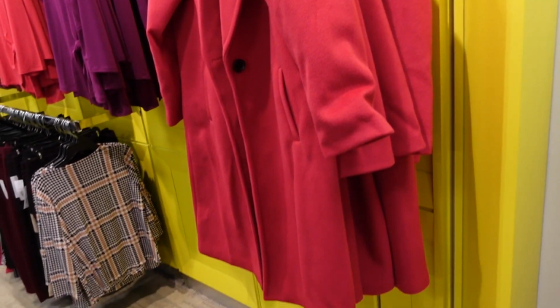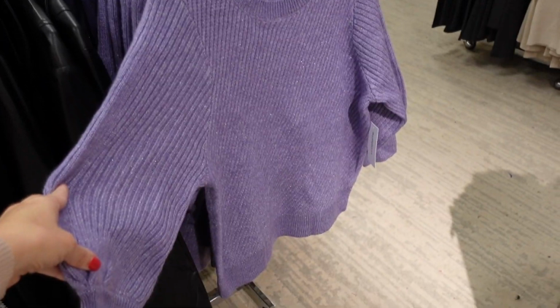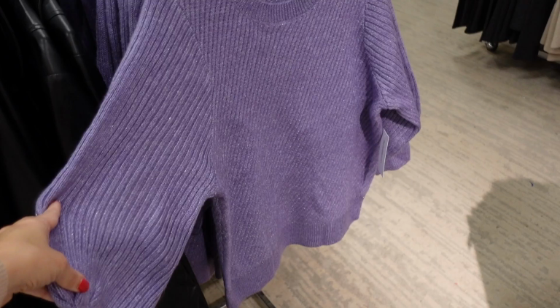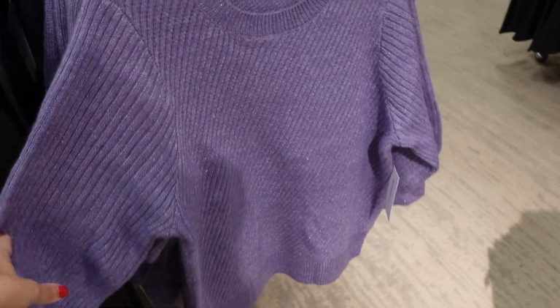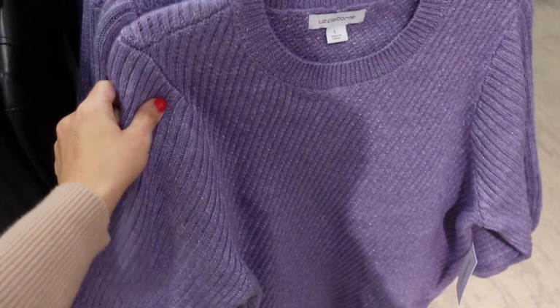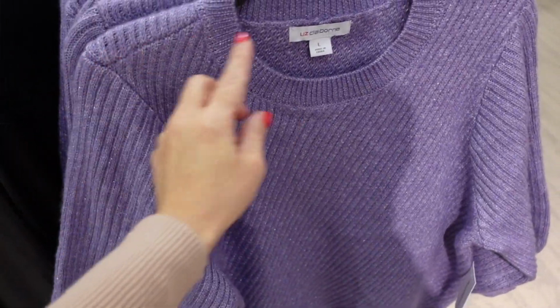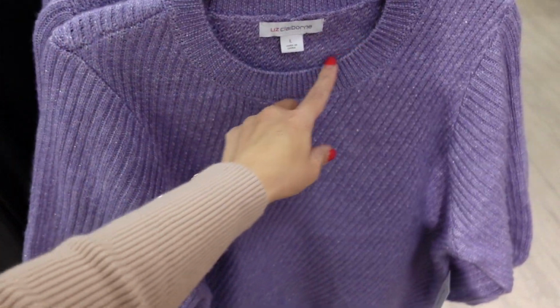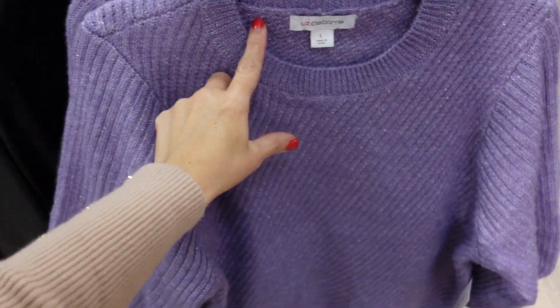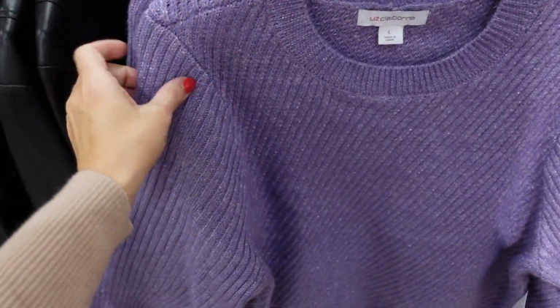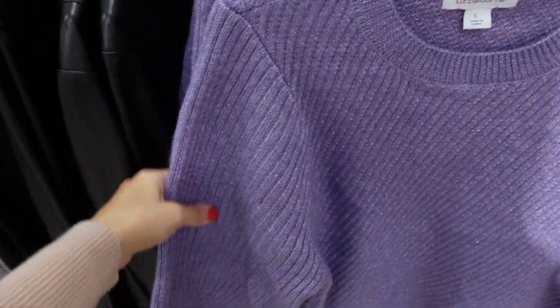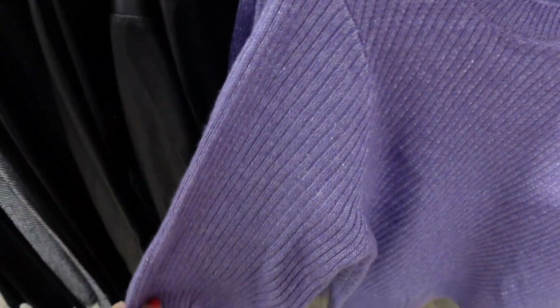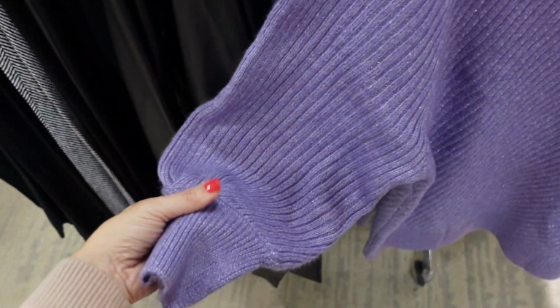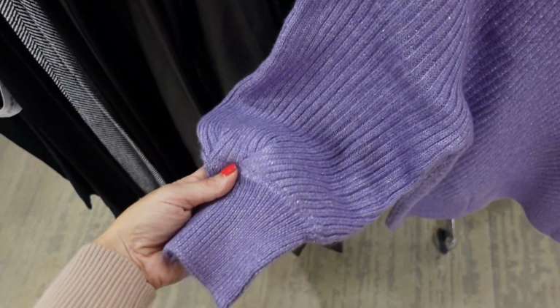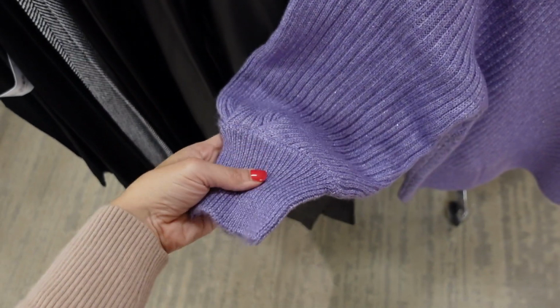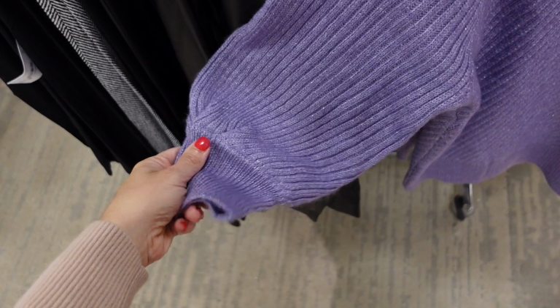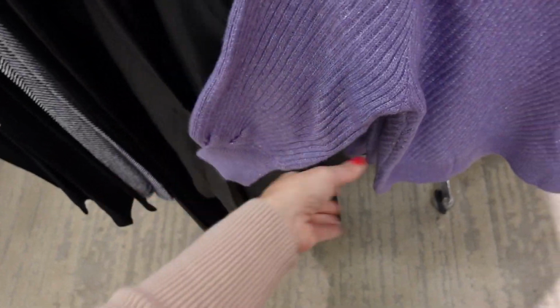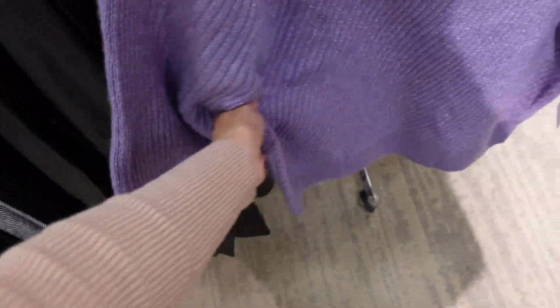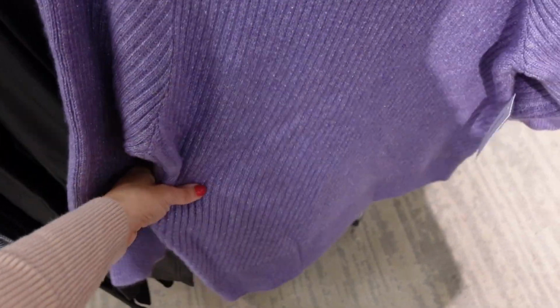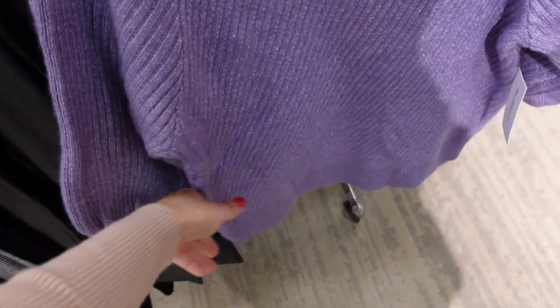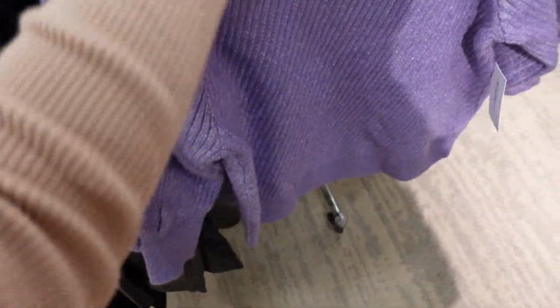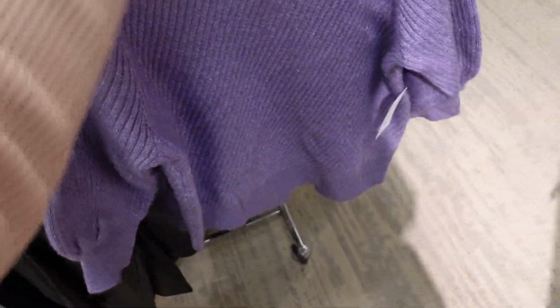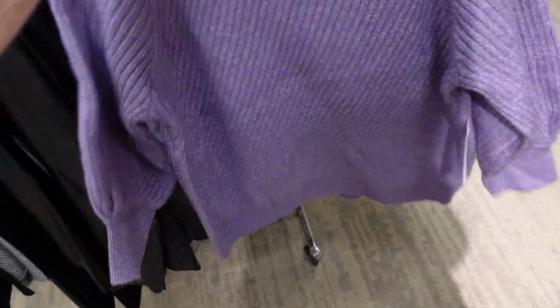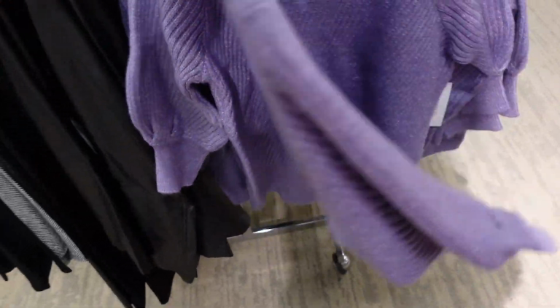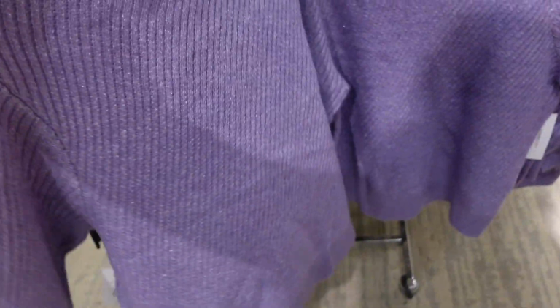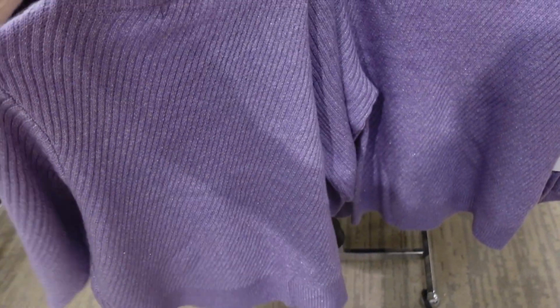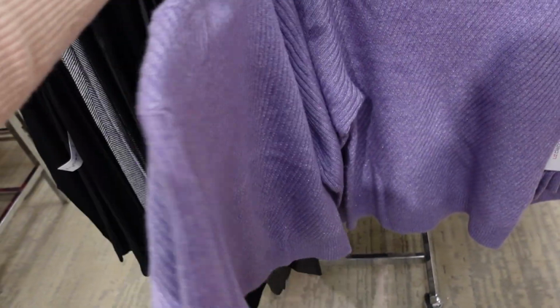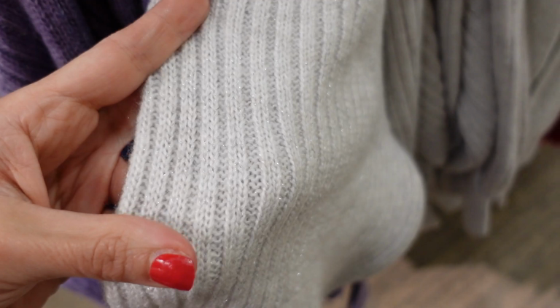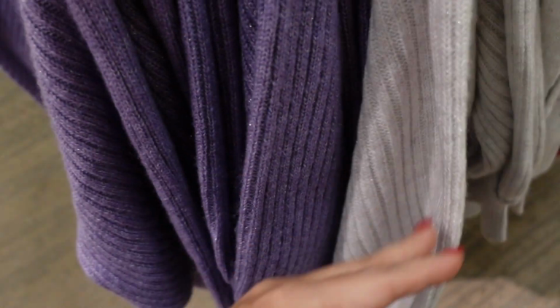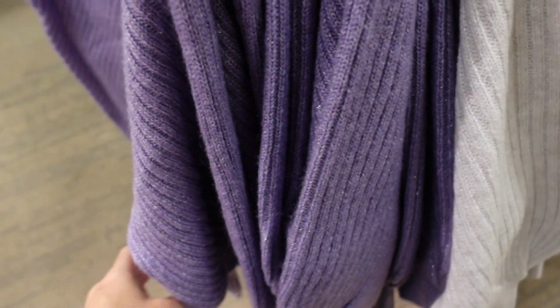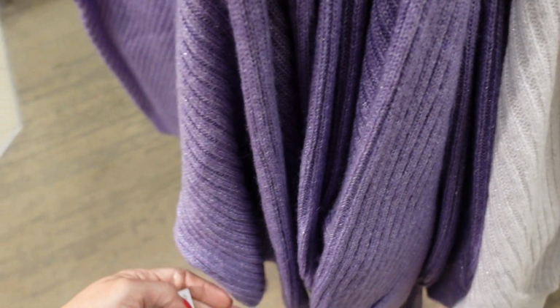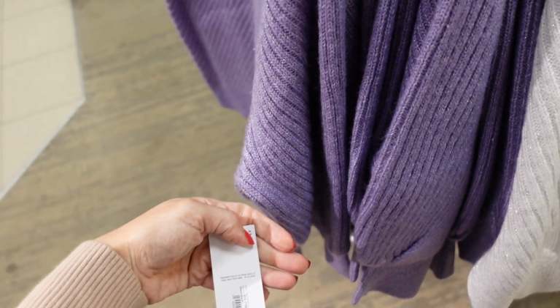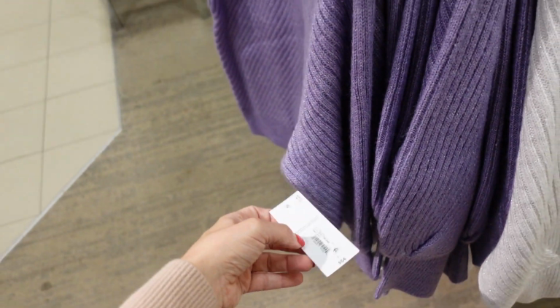New balloon-sleeve shimmer sweaters — scoop neckline, oversized balloon sleeve with ribbing, relaxed through the body. Comes in purple and white with silver. Going to be $54.